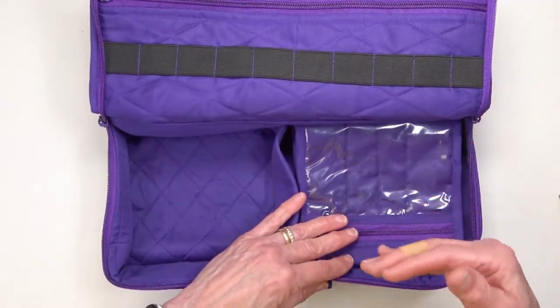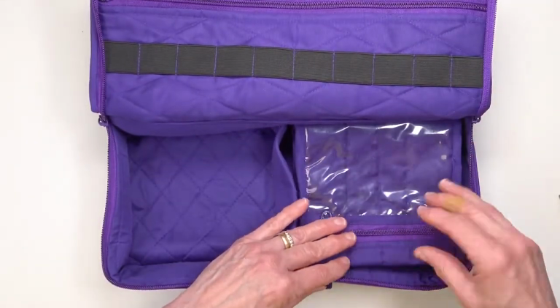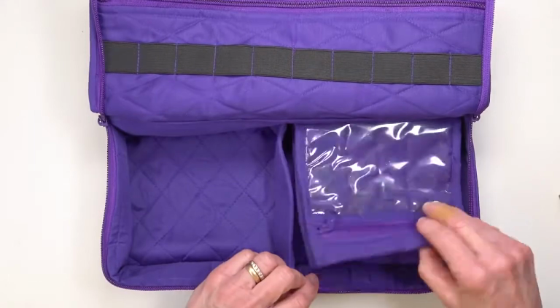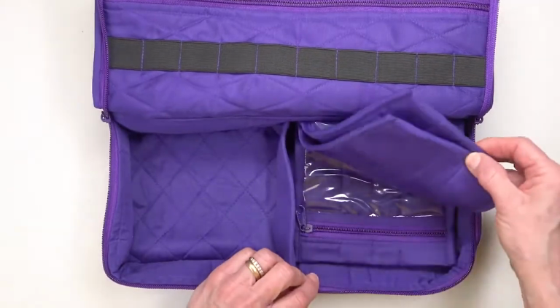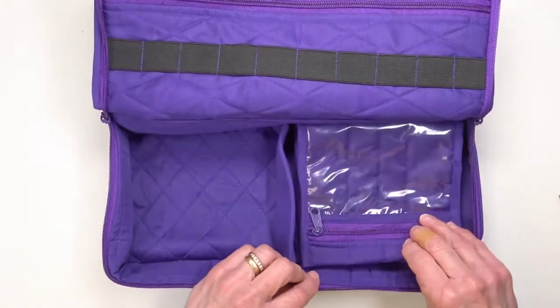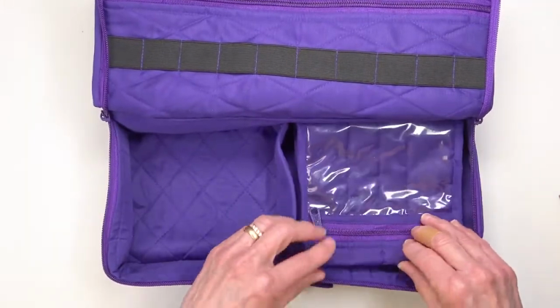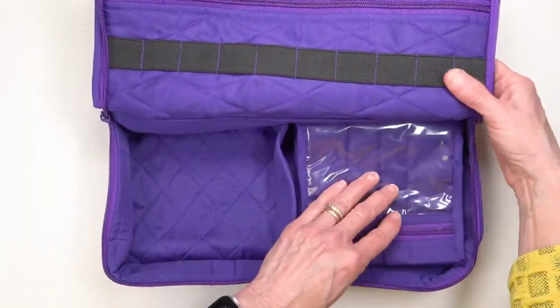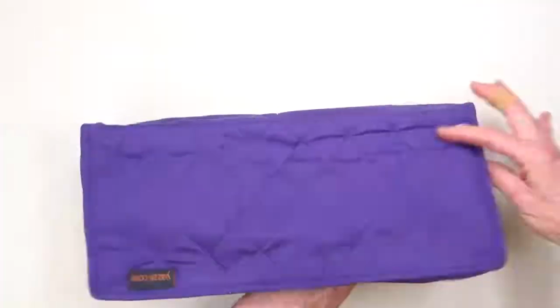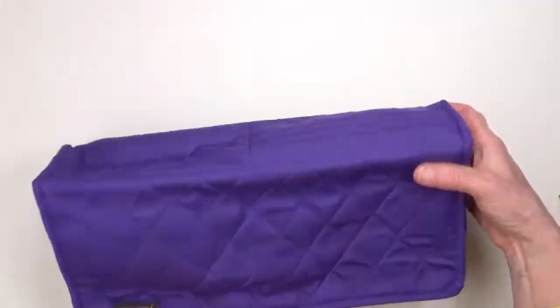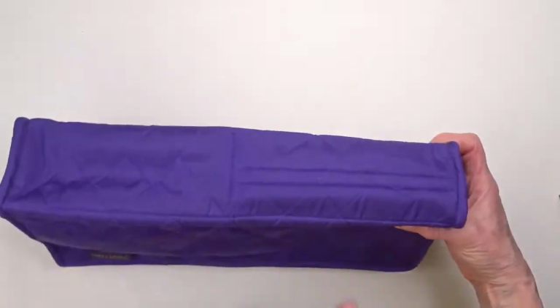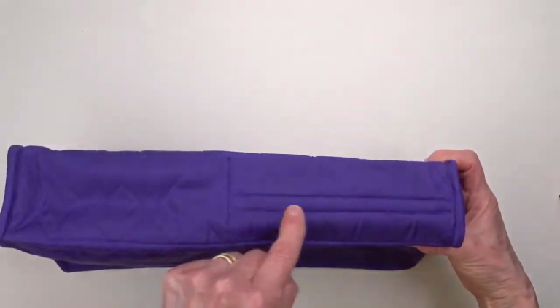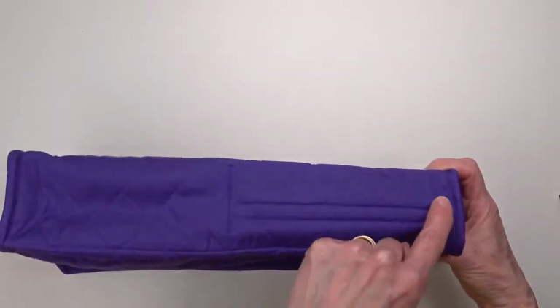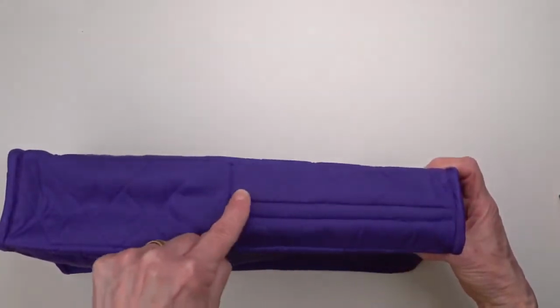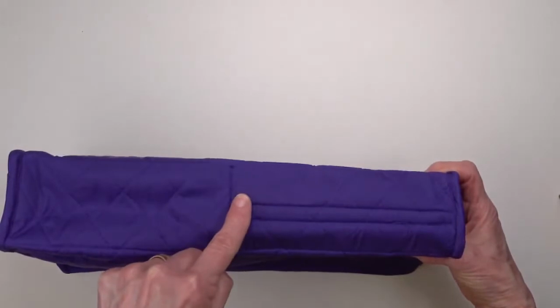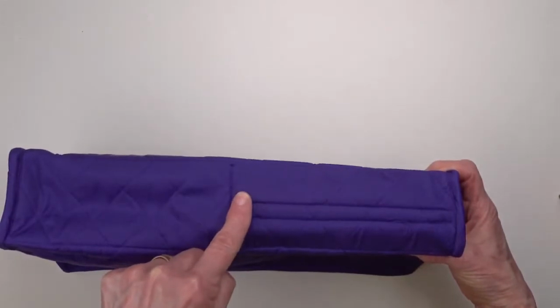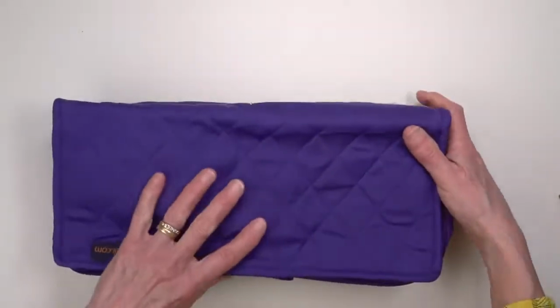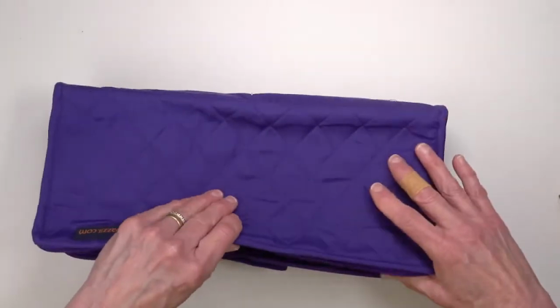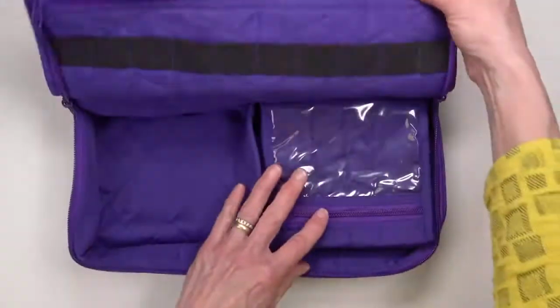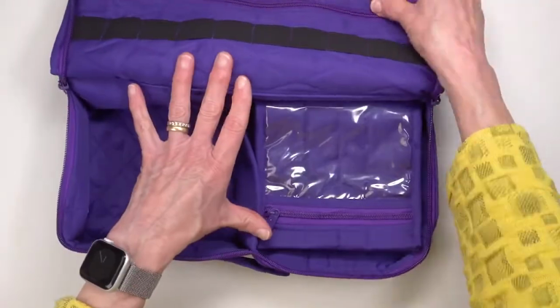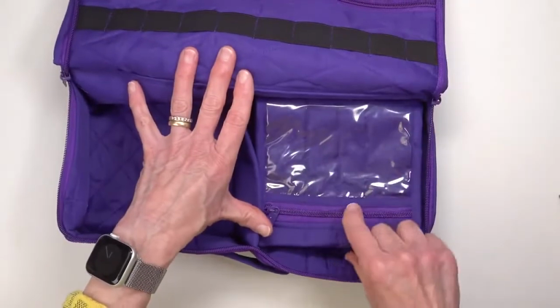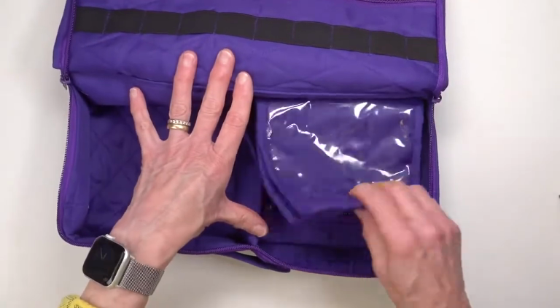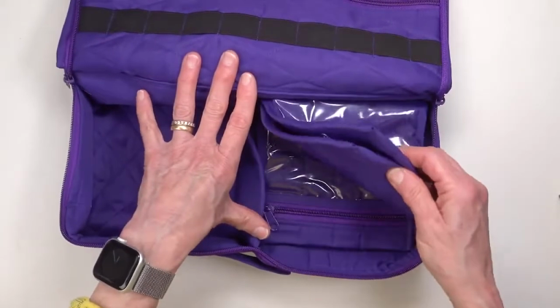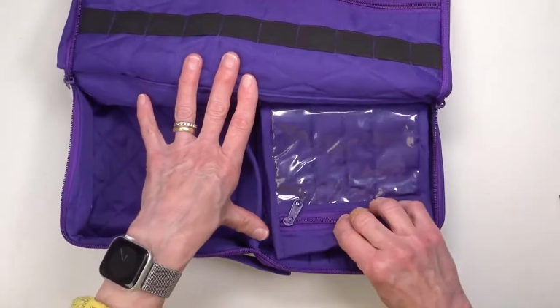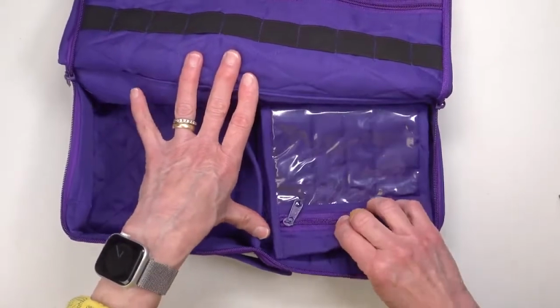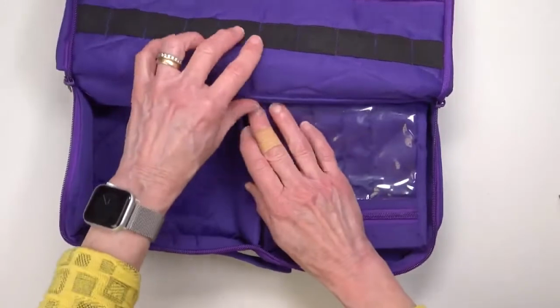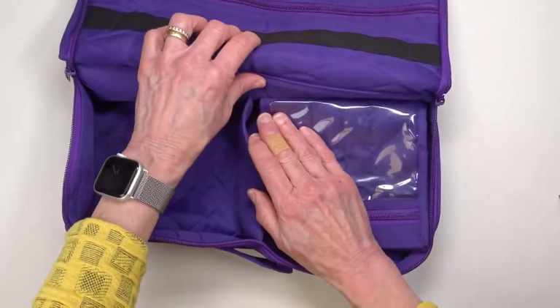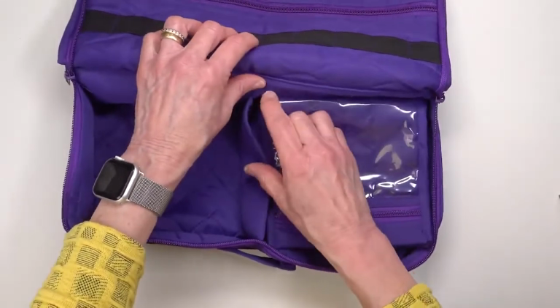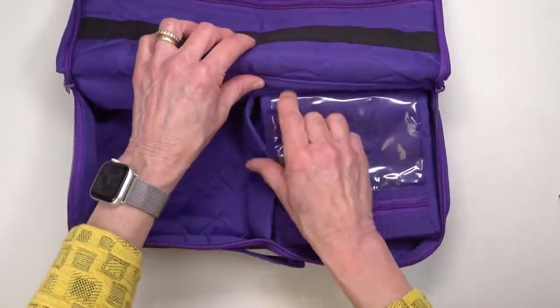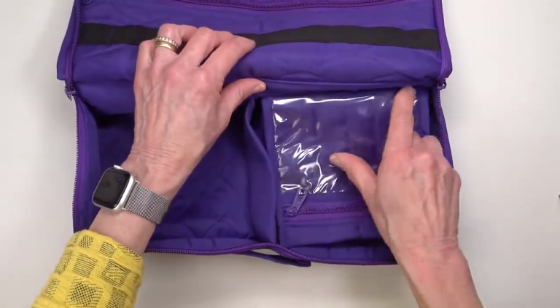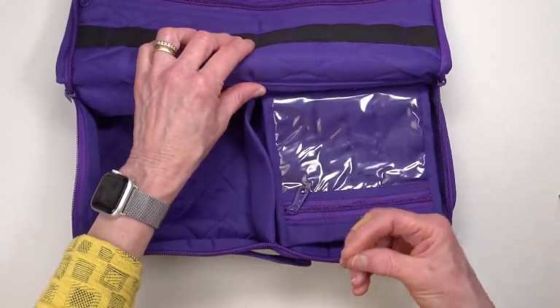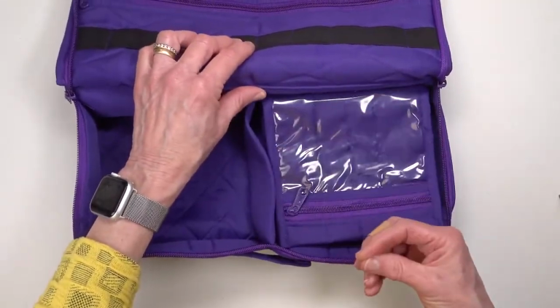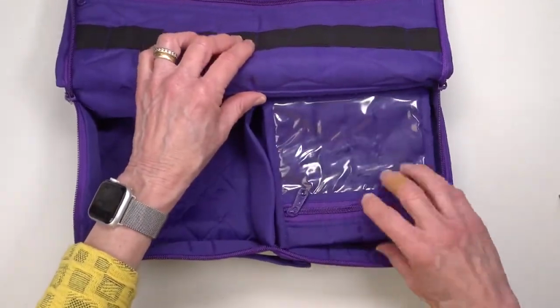I, however, usually like these to be loose. There are sewn-in seams here that hold these pockets in. If you would like them to be loose, all you have to do is use a seam ripper to loosen them and take them out.